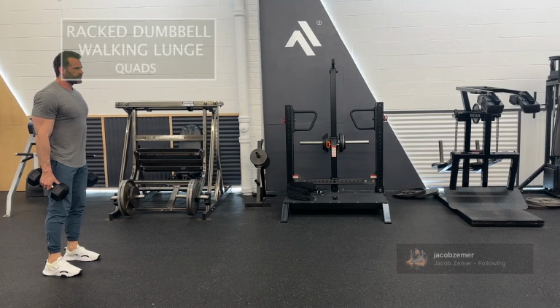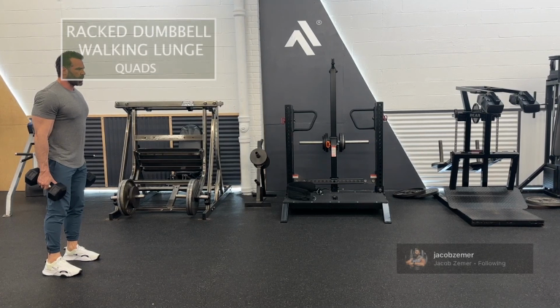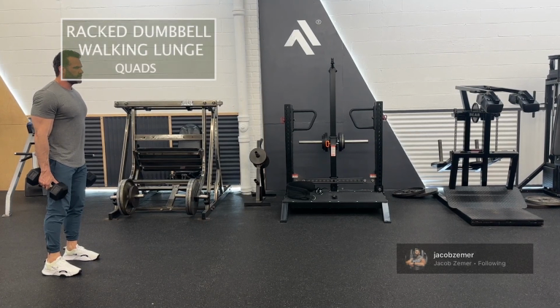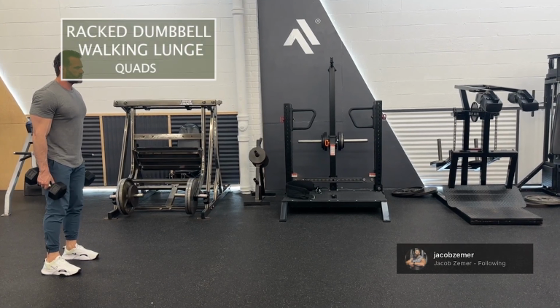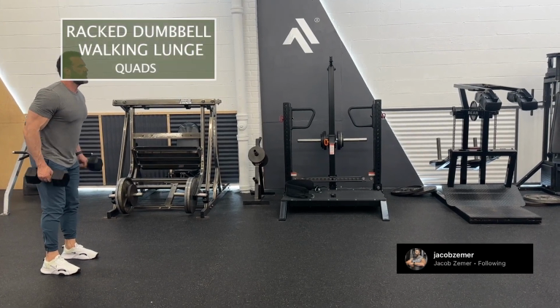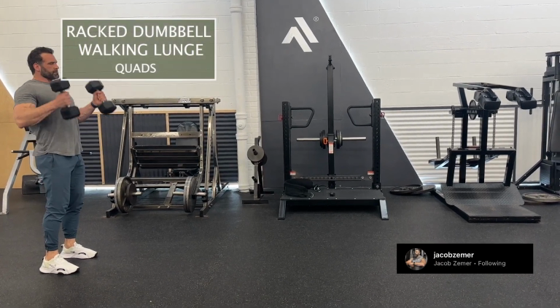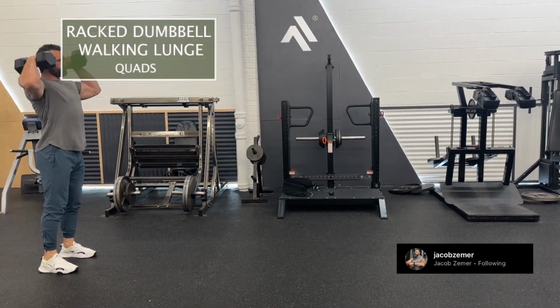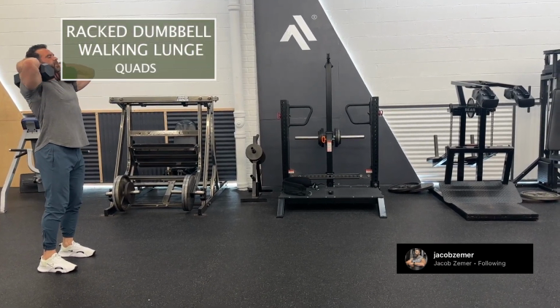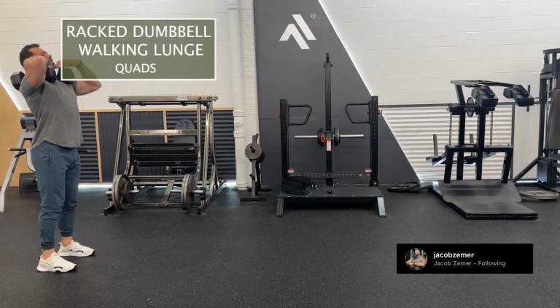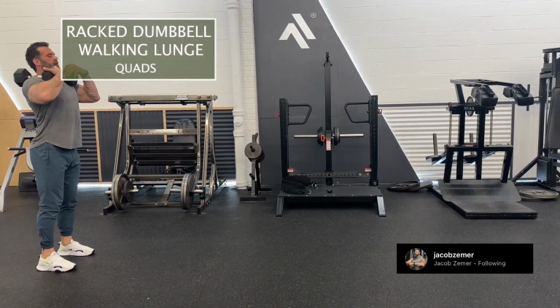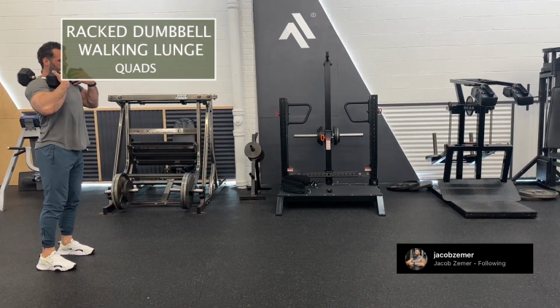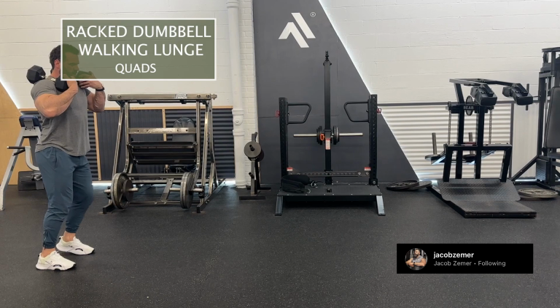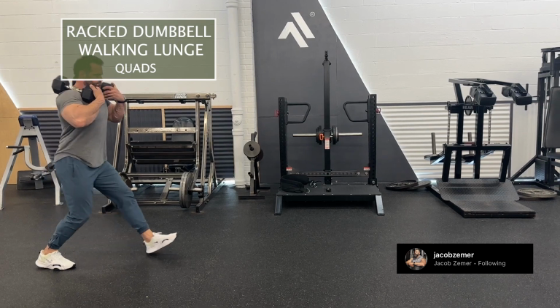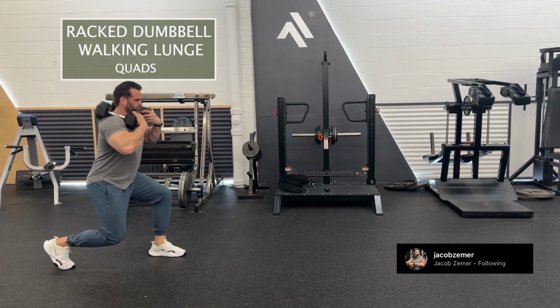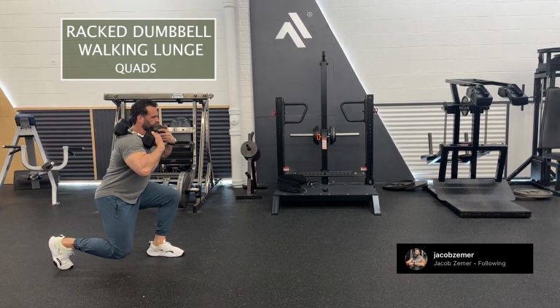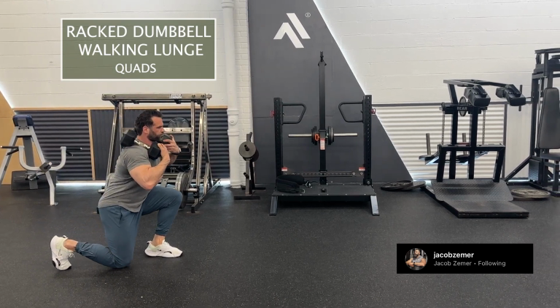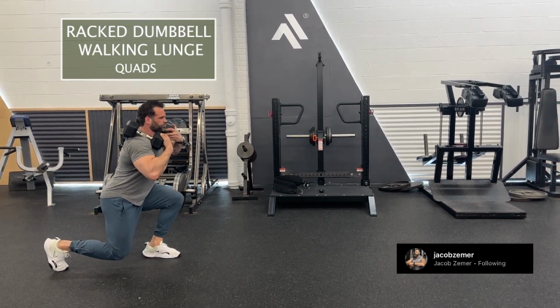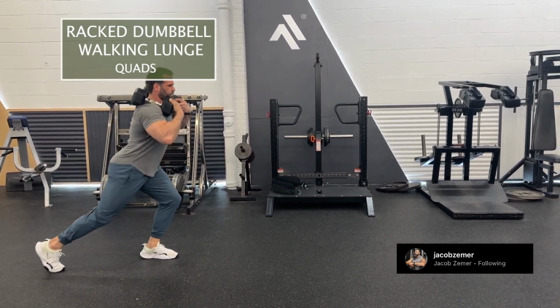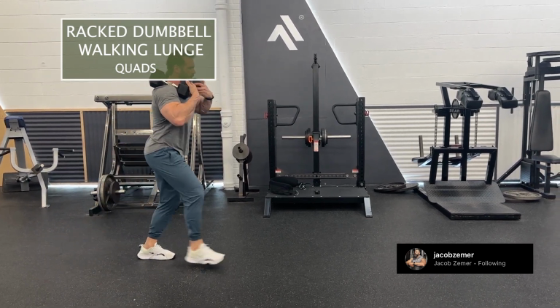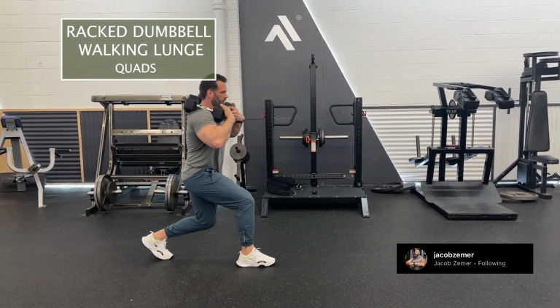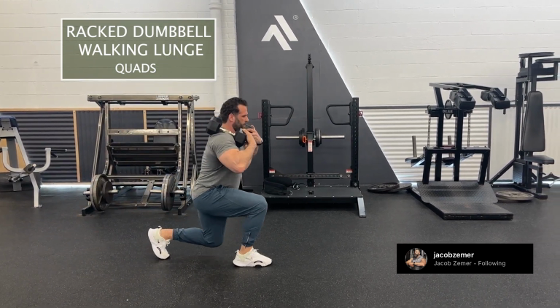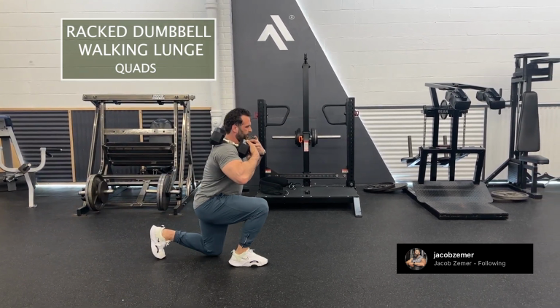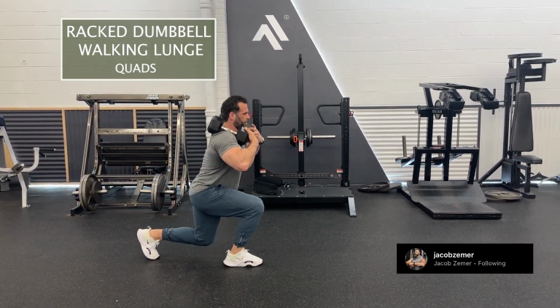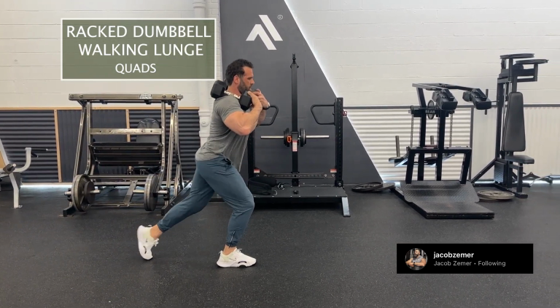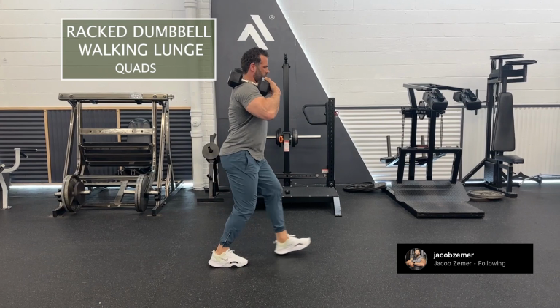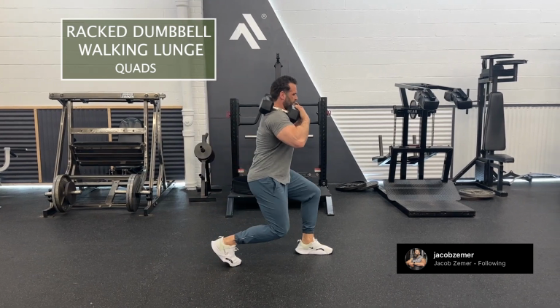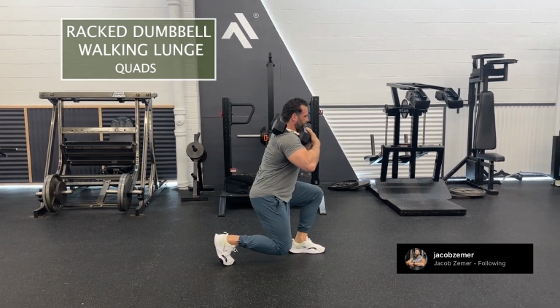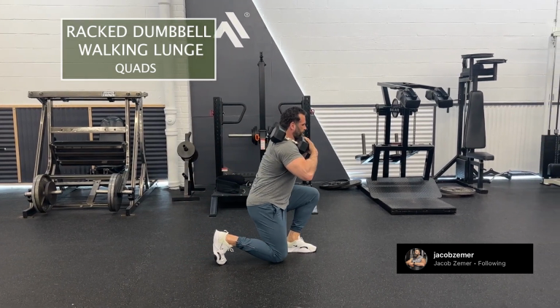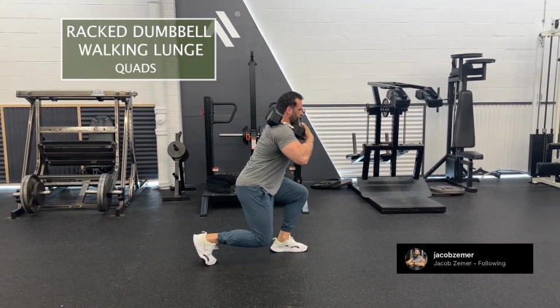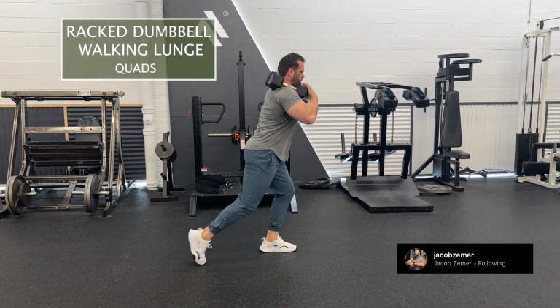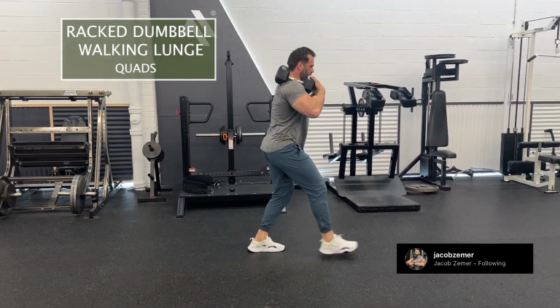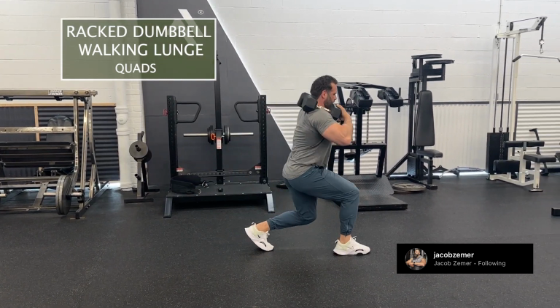Racked Dumbbell Walking Lunges. I'm going to rack these dumbbells and proceed to walk with them in that racked position, meaning the dumbbells are laying on my shoulders and I have my palms on there to ensure they don't fall off.